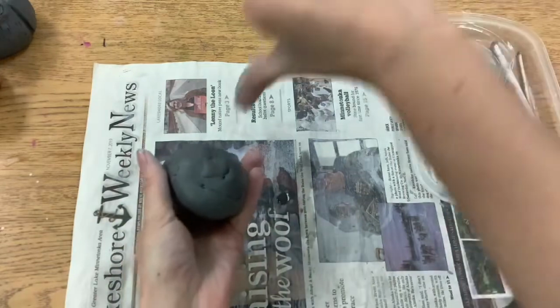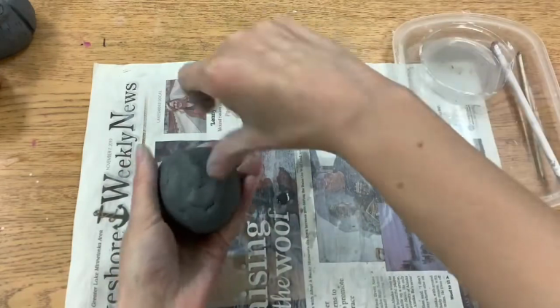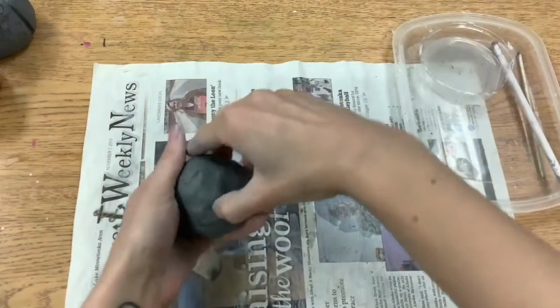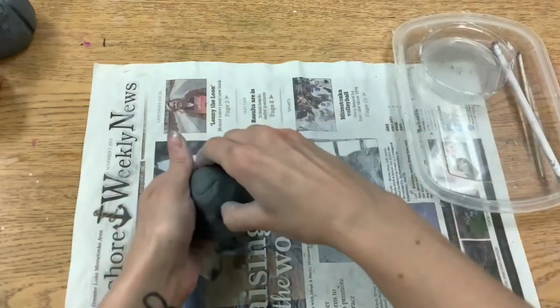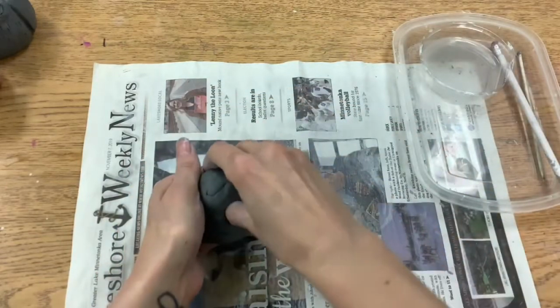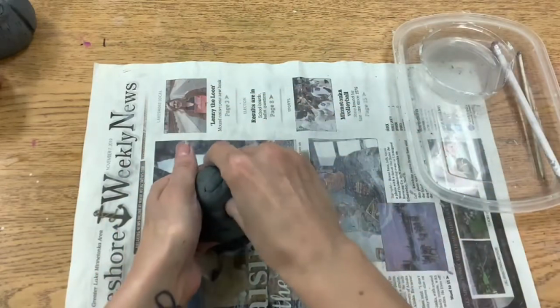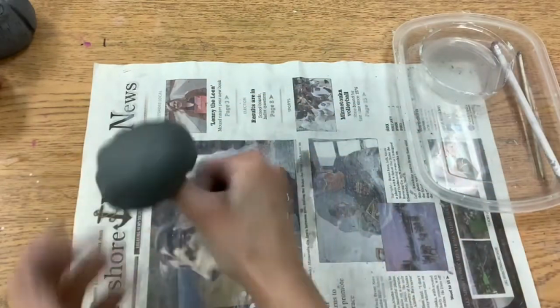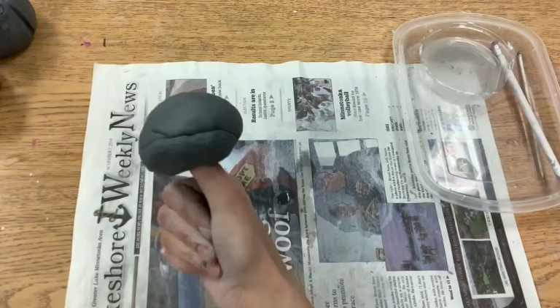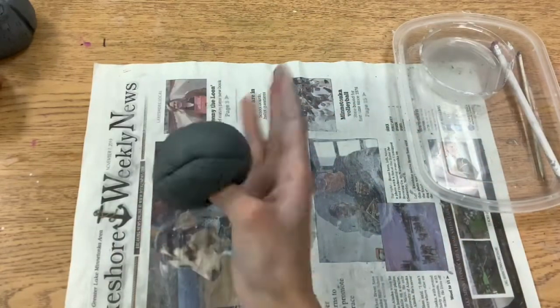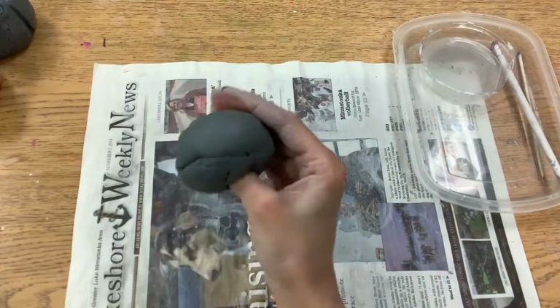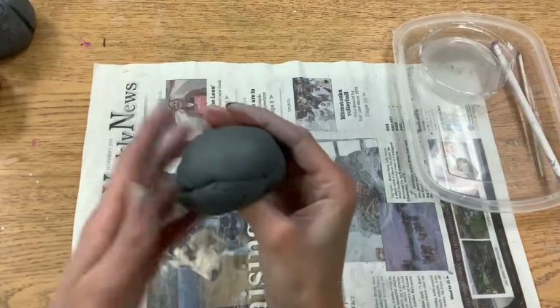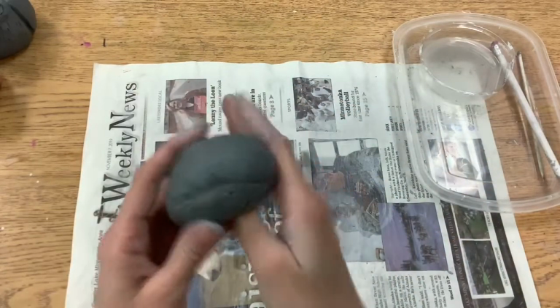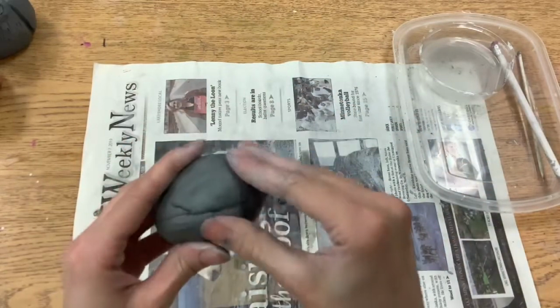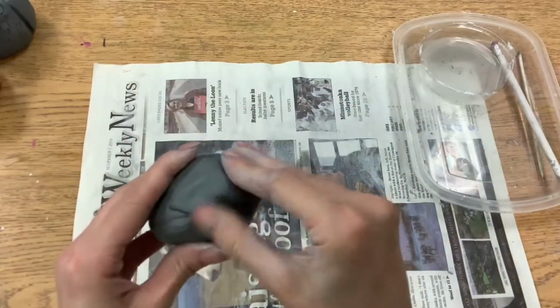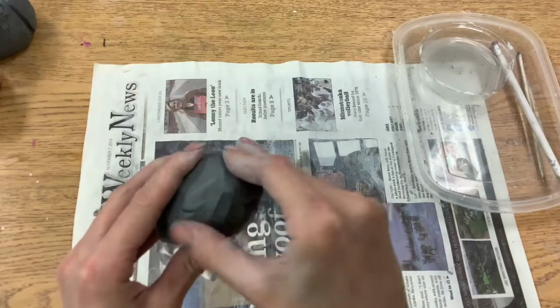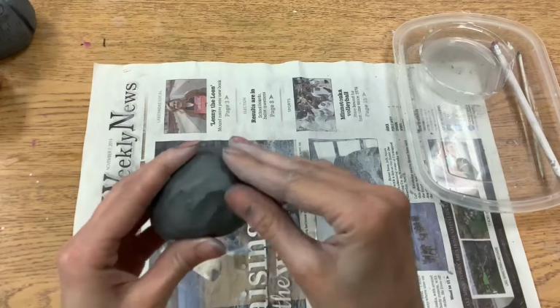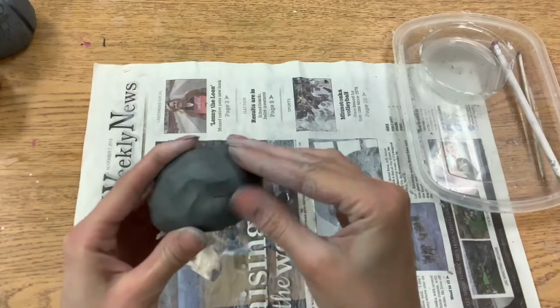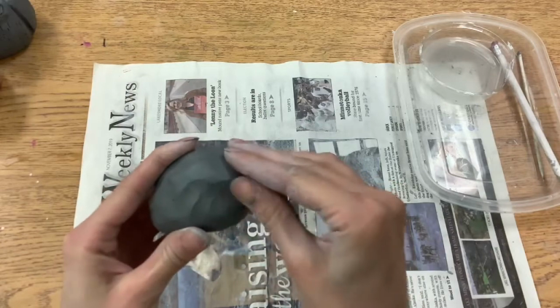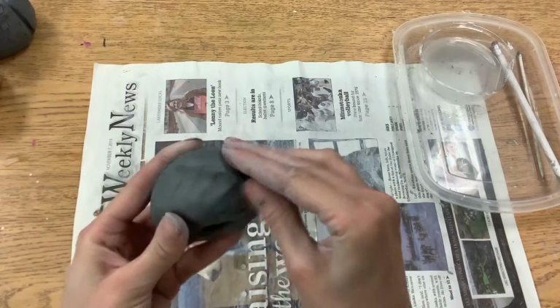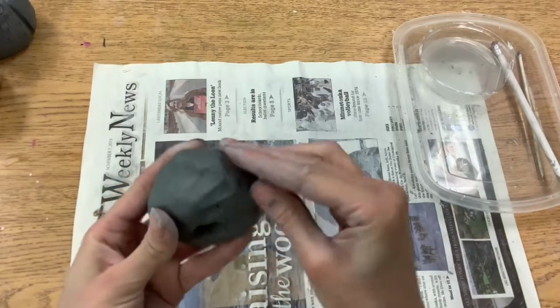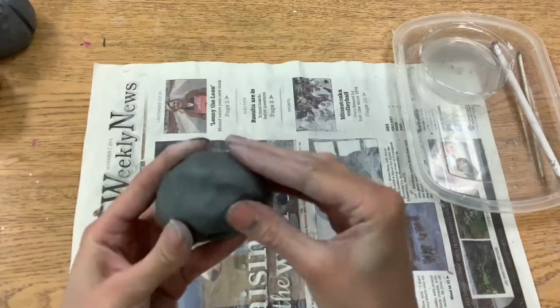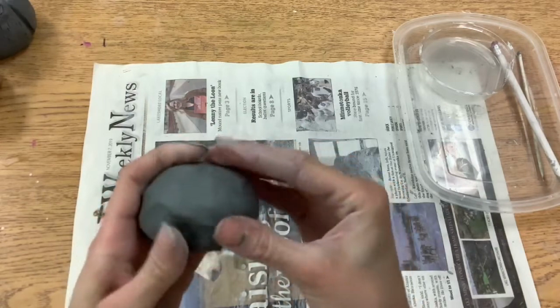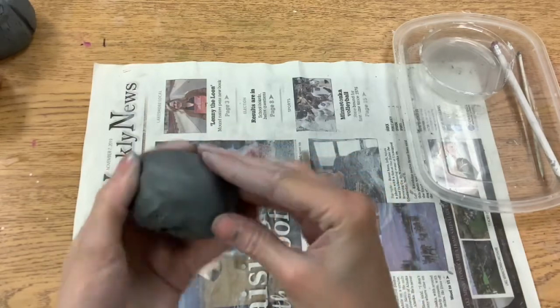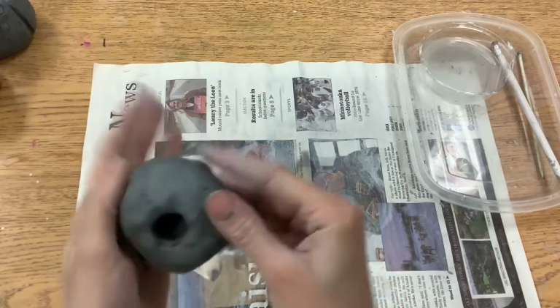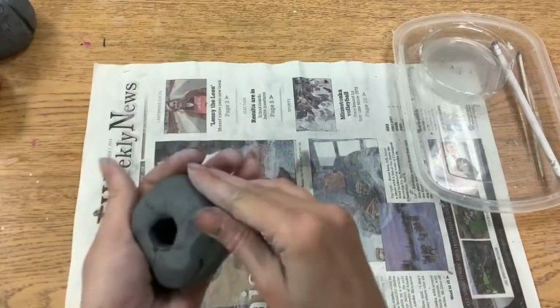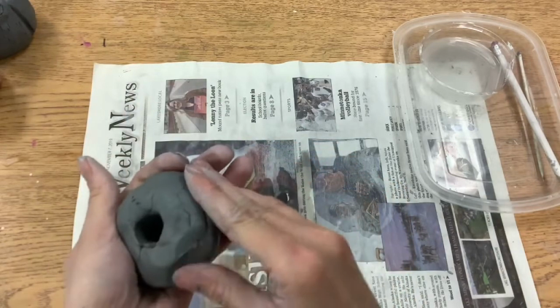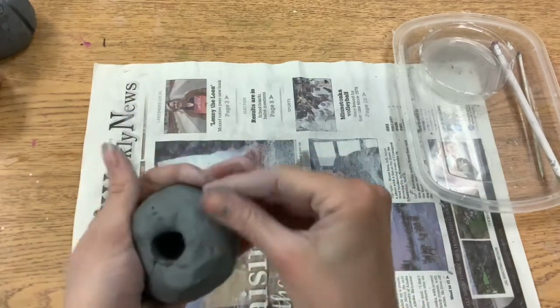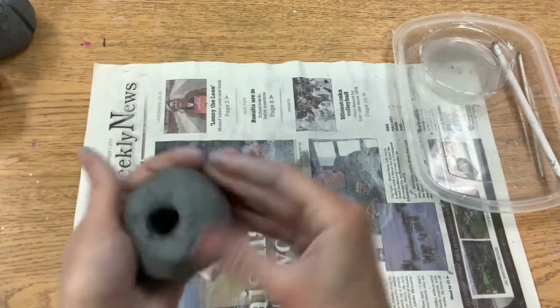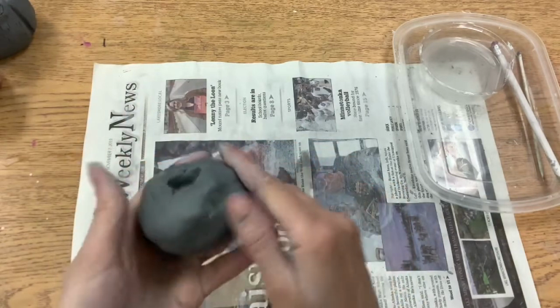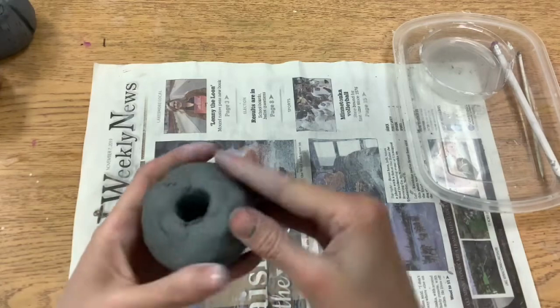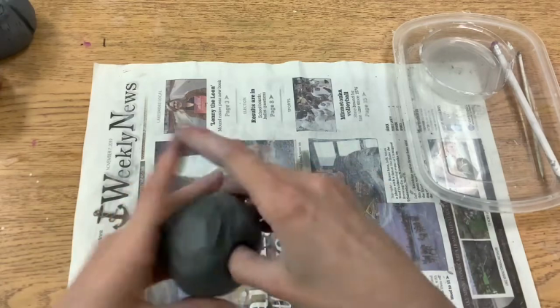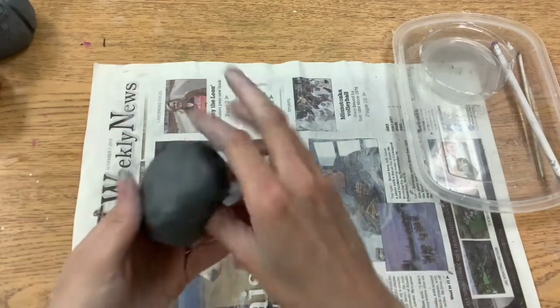Then I'll take my thumb and put my thumb in. Then I'm going to smooth any of those different cracks that are happening on my clay.